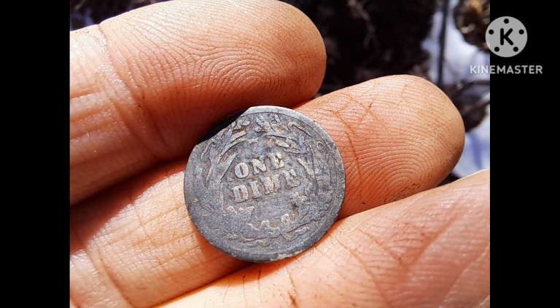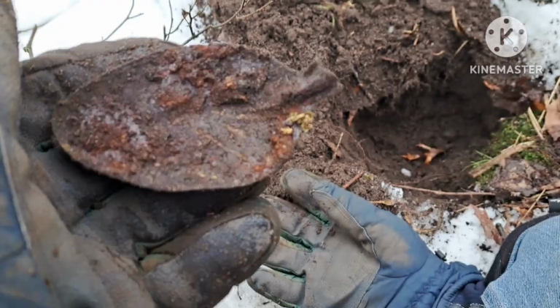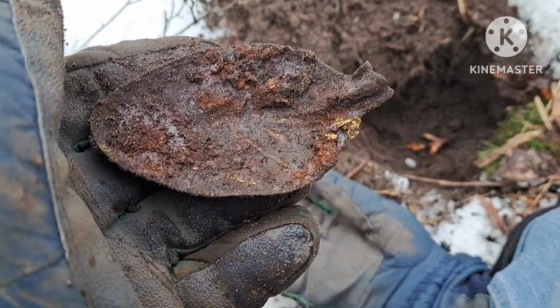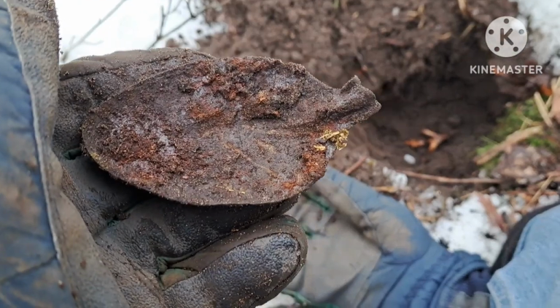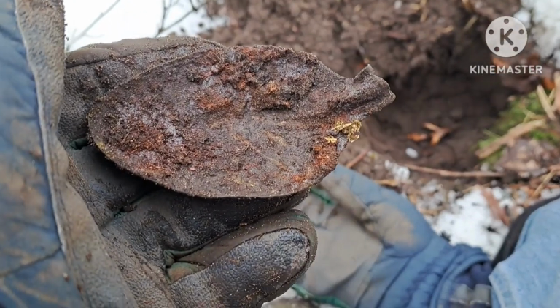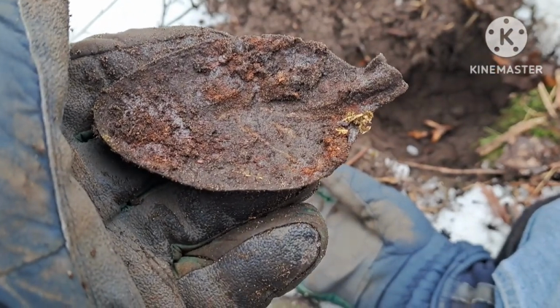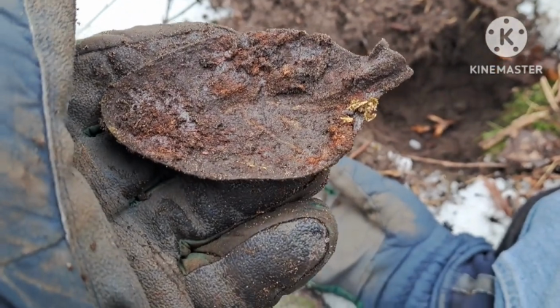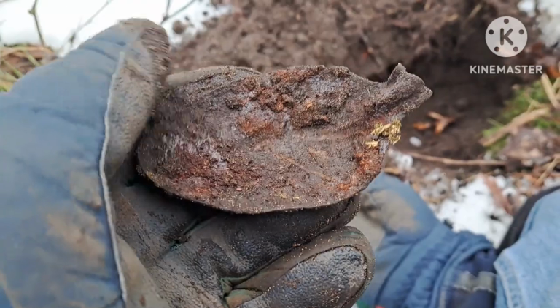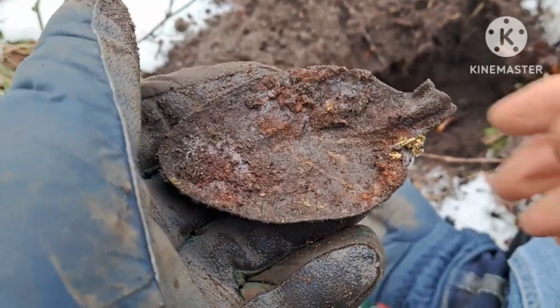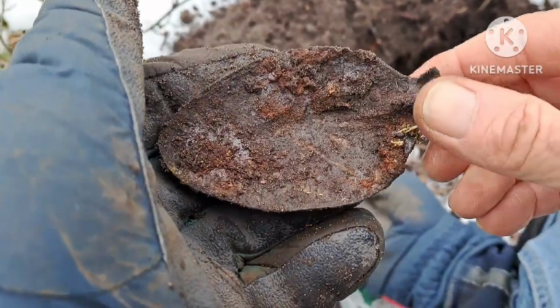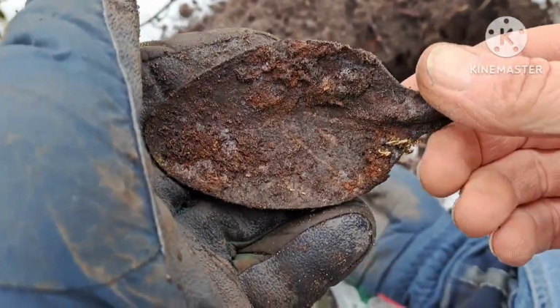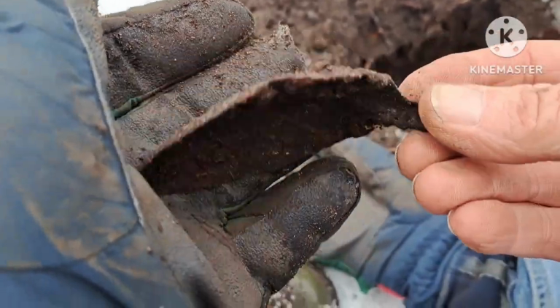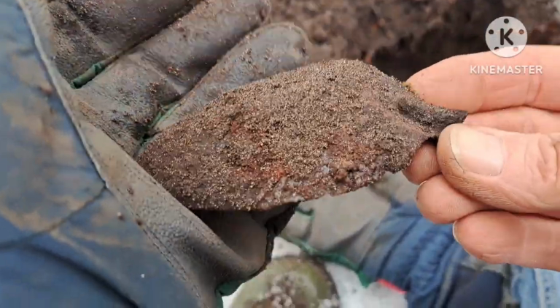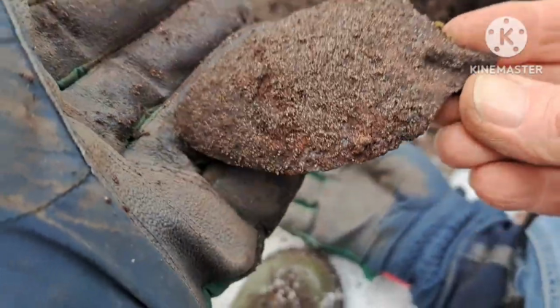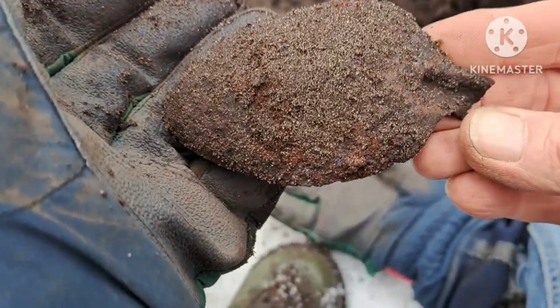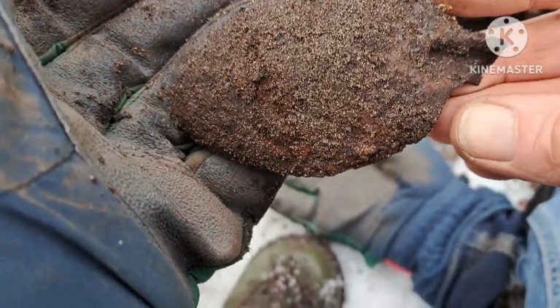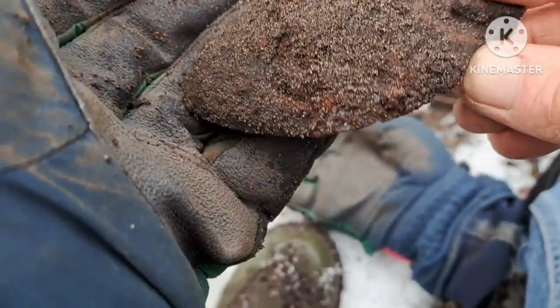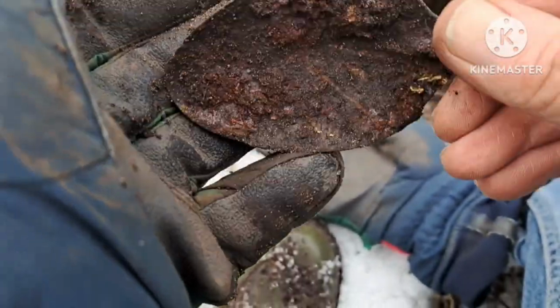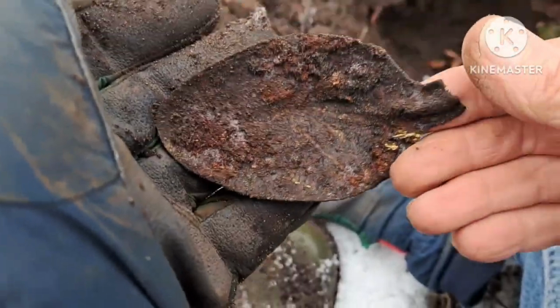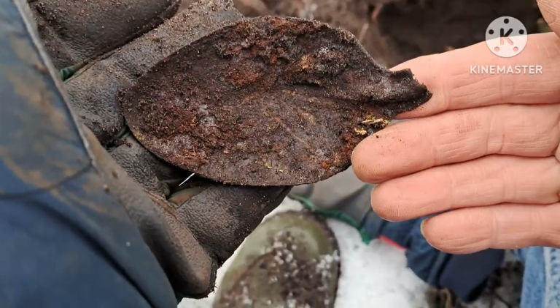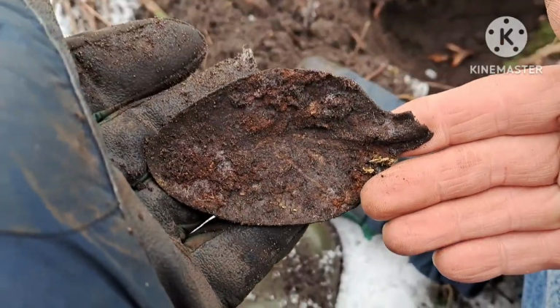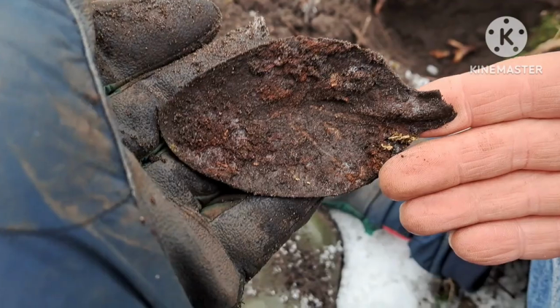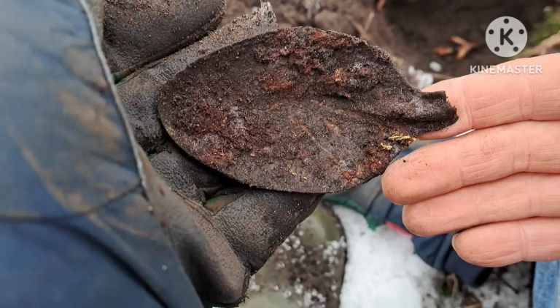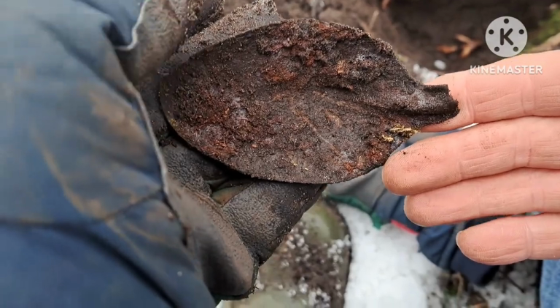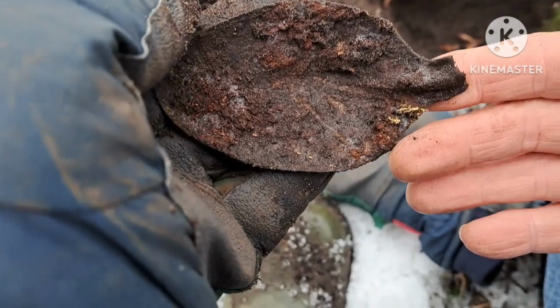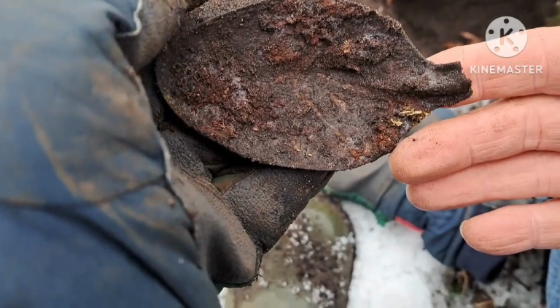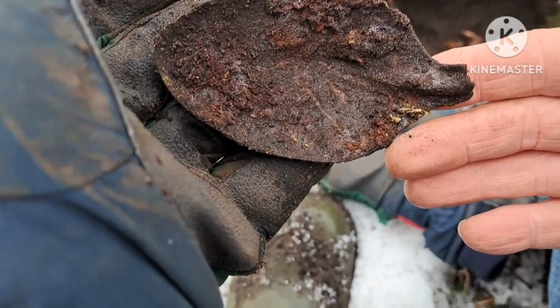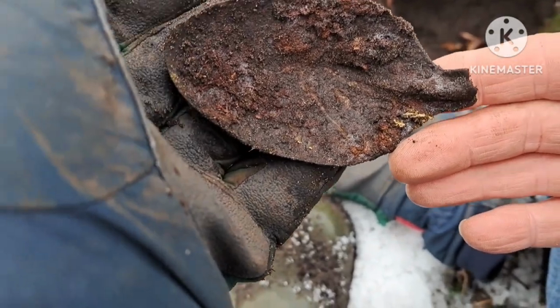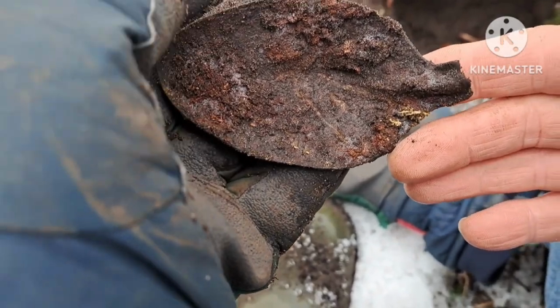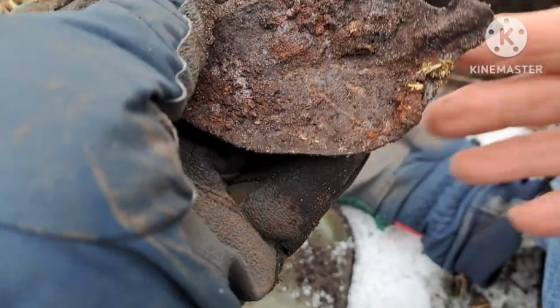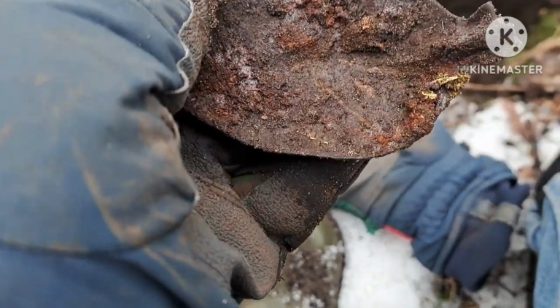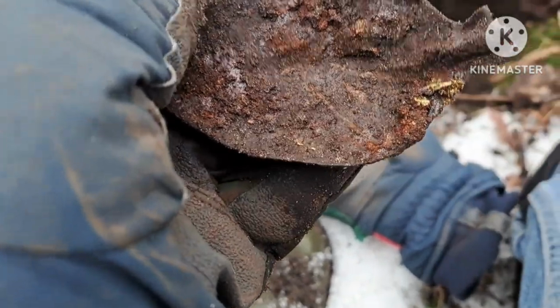It's definitely a day for silverware. It's a big old serving spoon bowl. Let's see if we can find something else here.